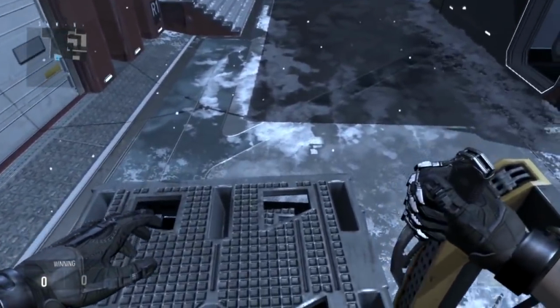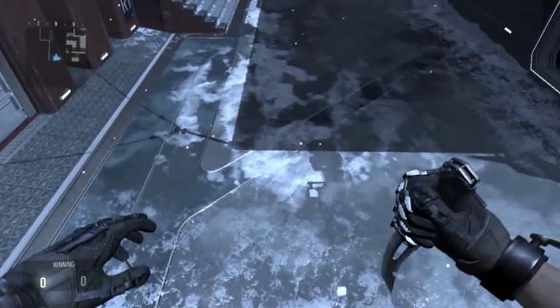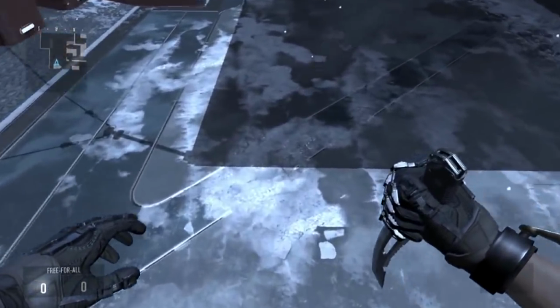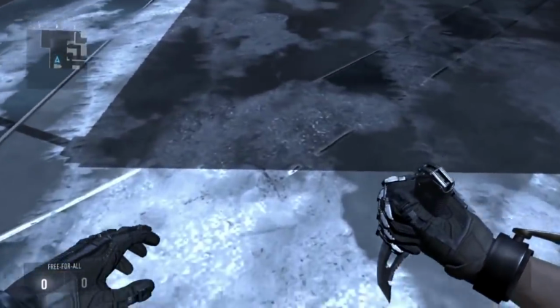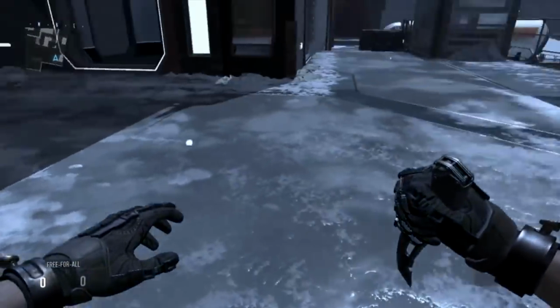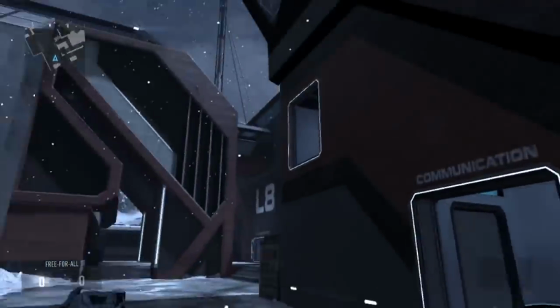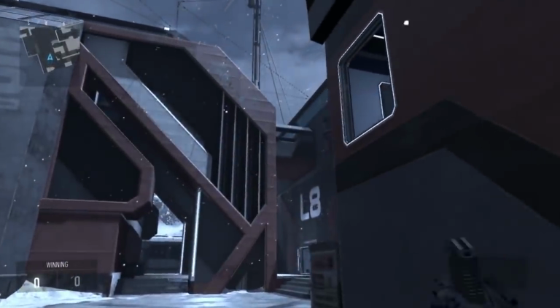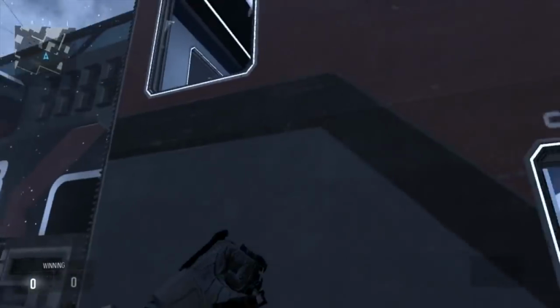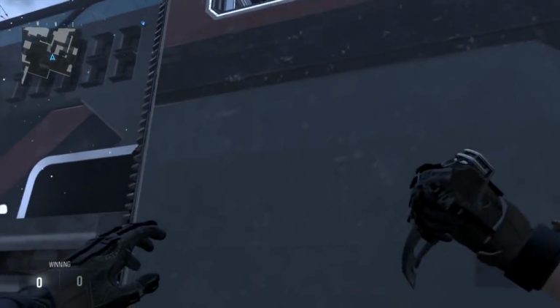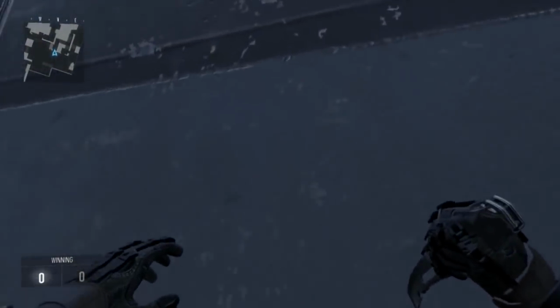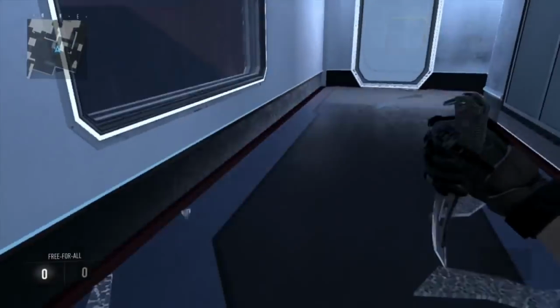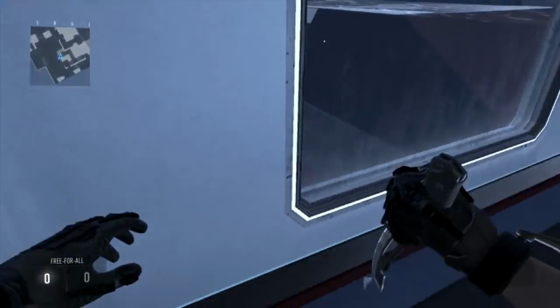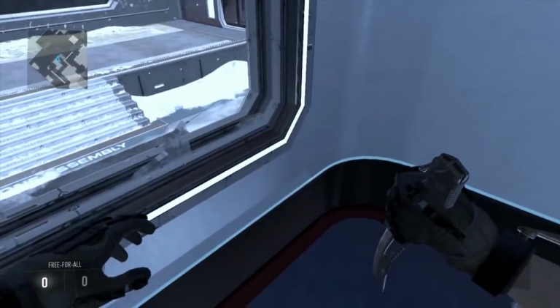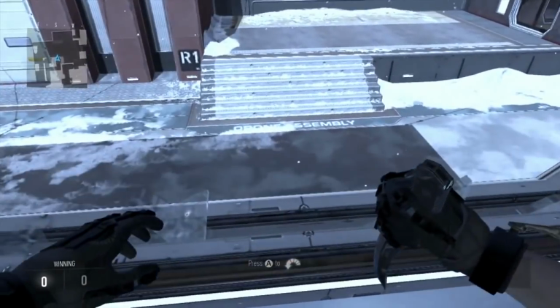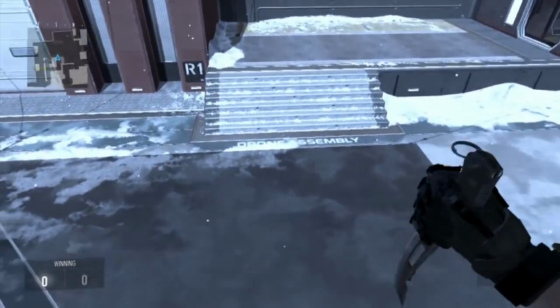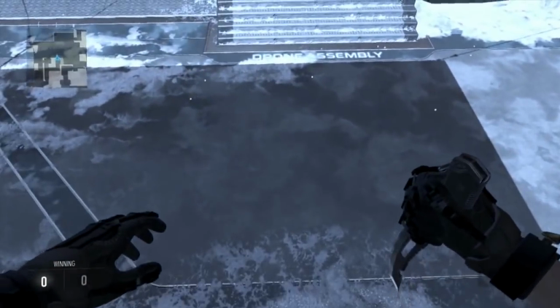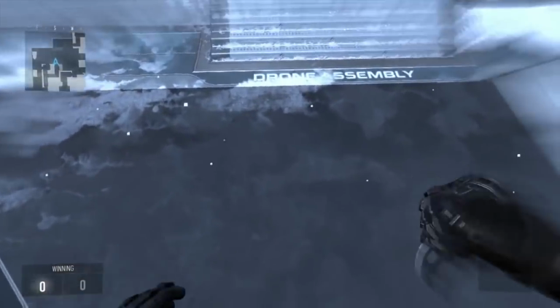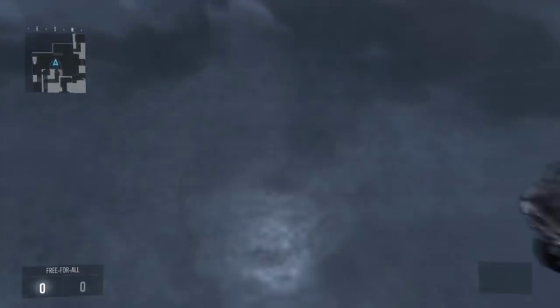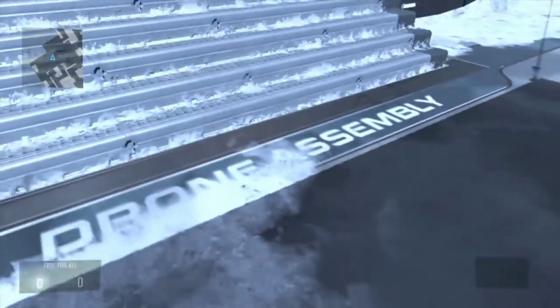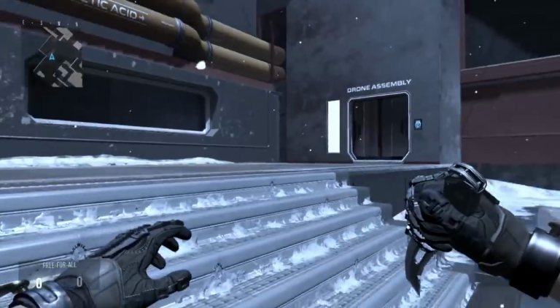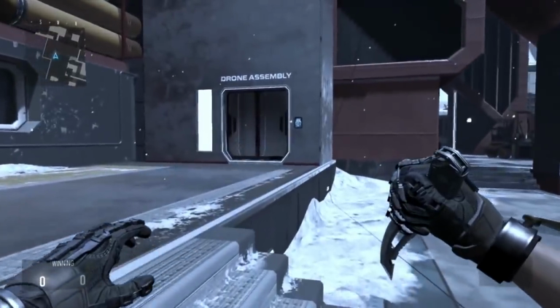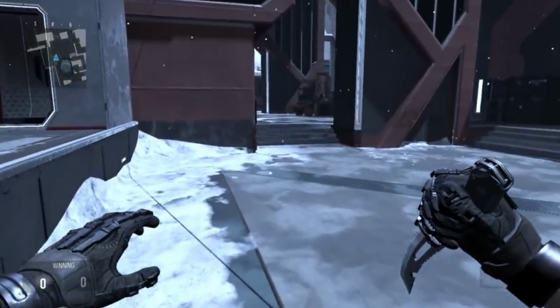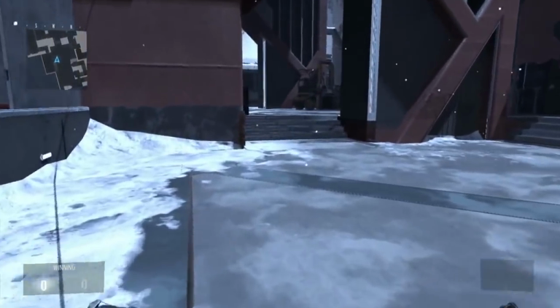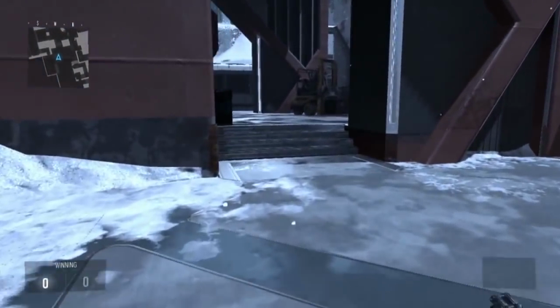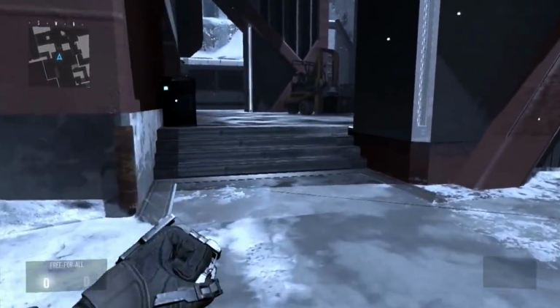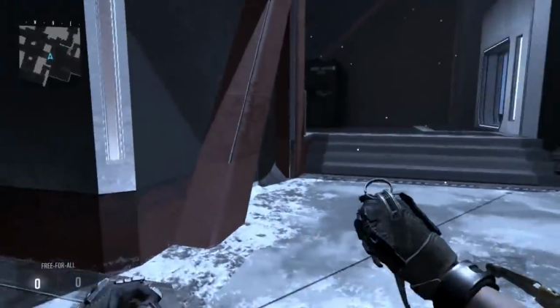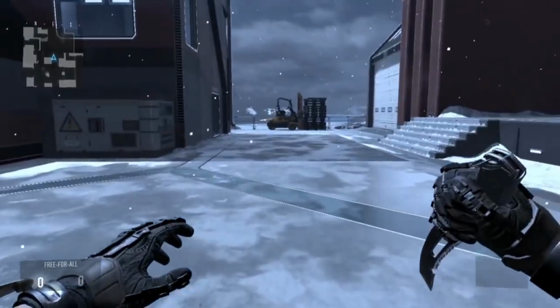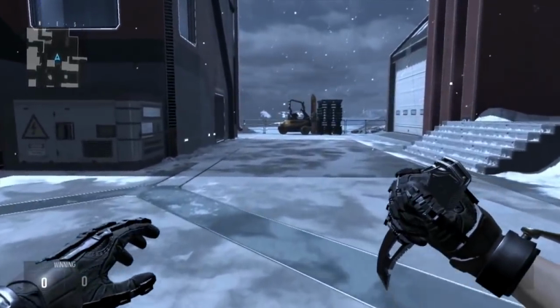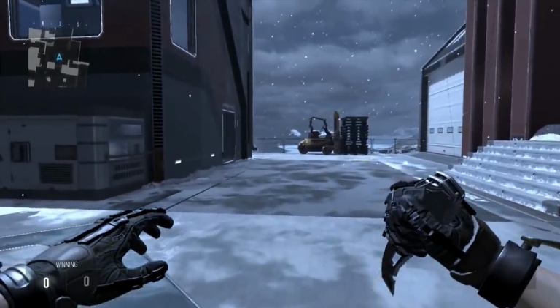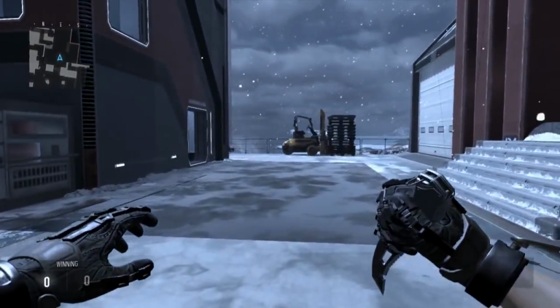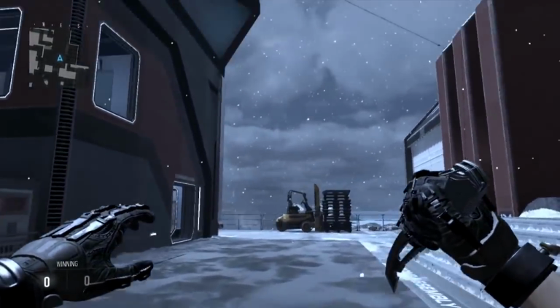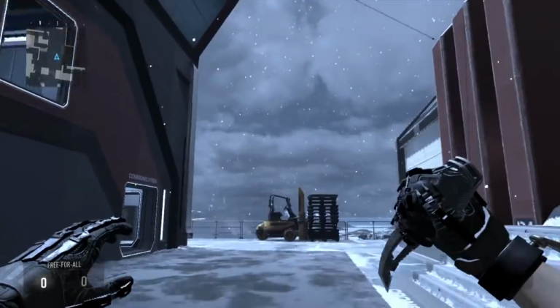That actually hurts people if you're near them. You can also be falling down to perform this — you can just be falling from a higher place and XO slam down like that. All you need to do is press crouch to do that.